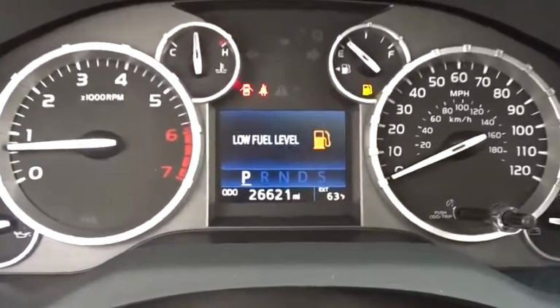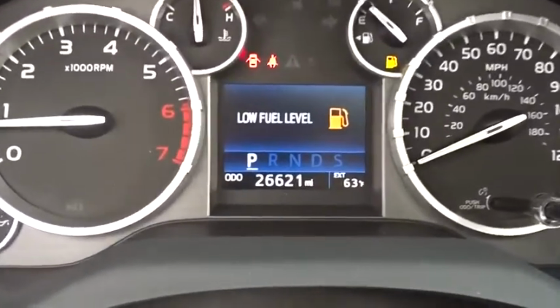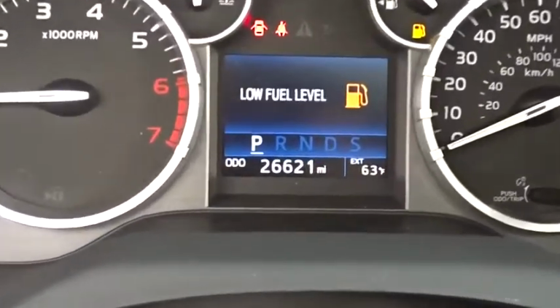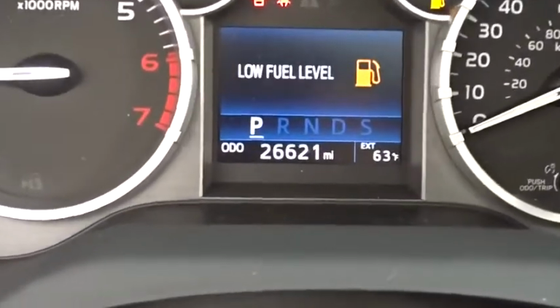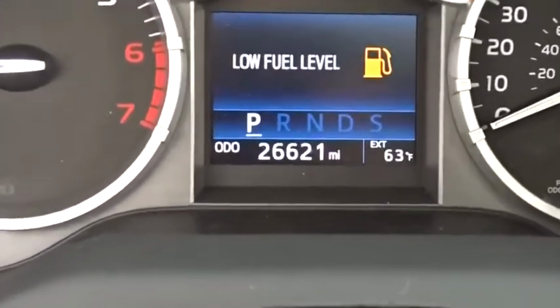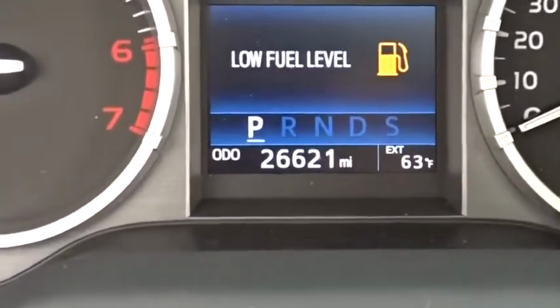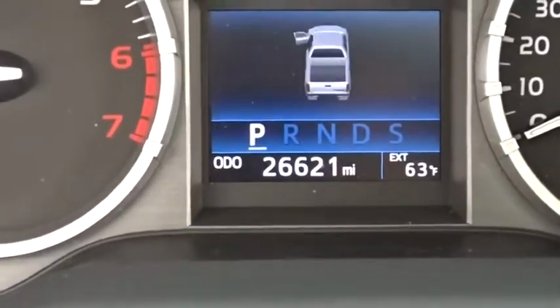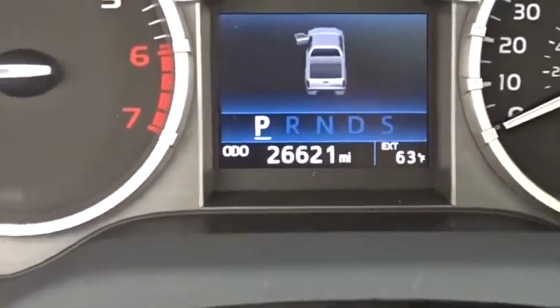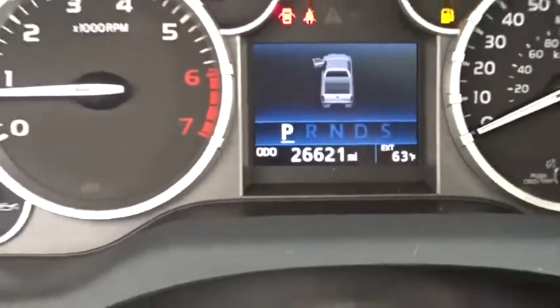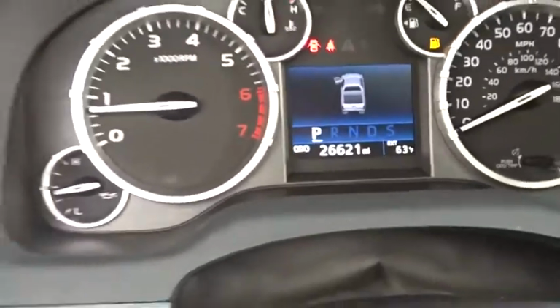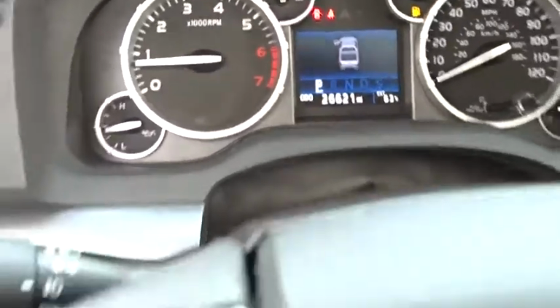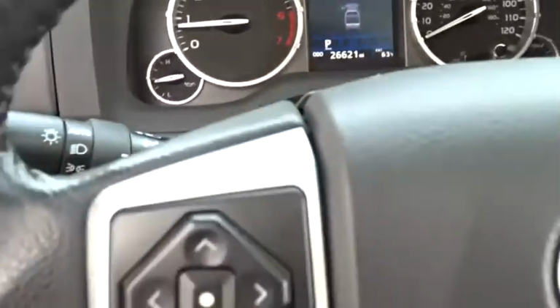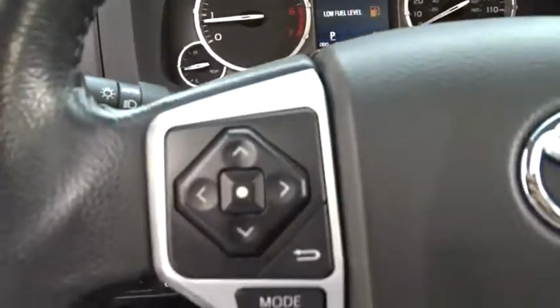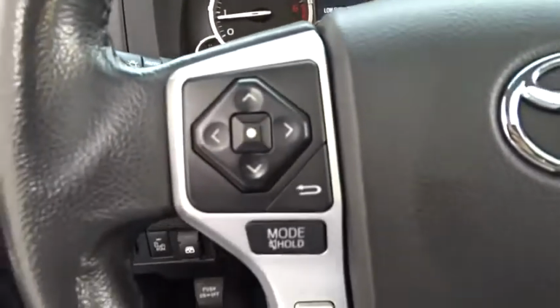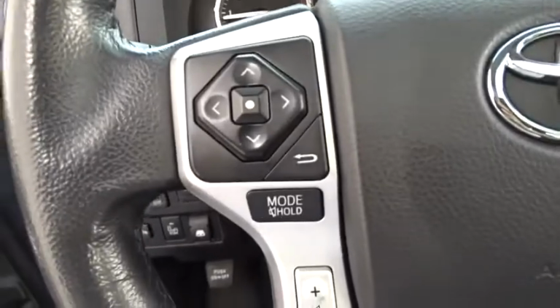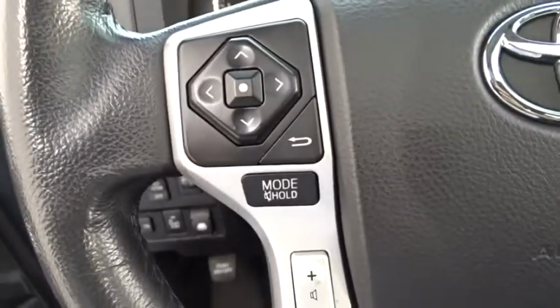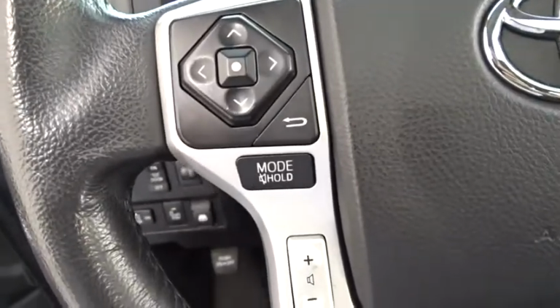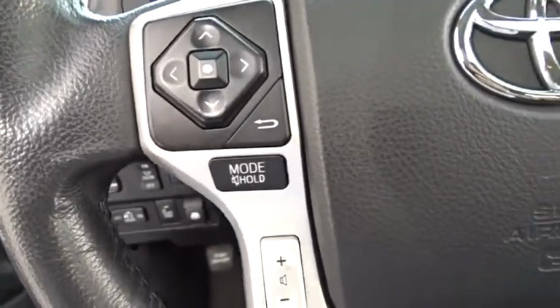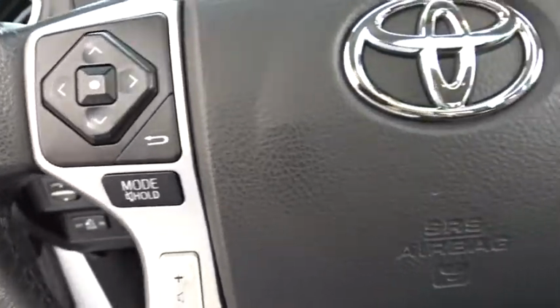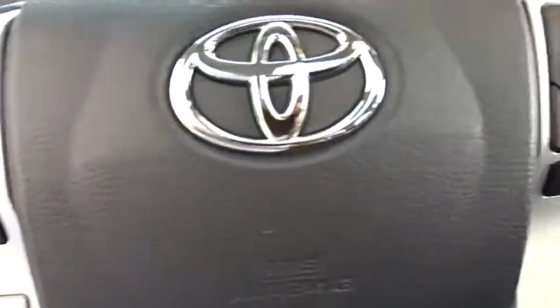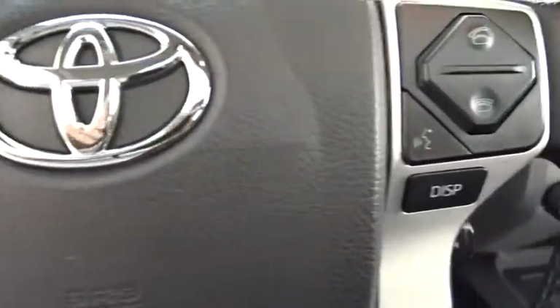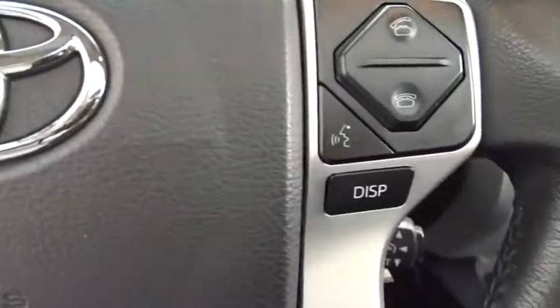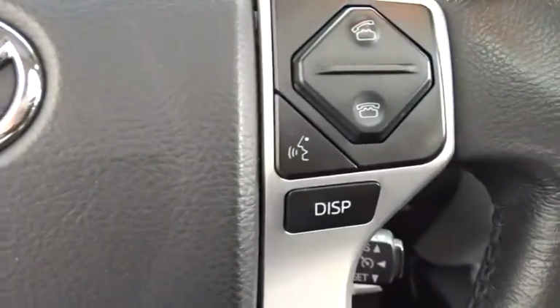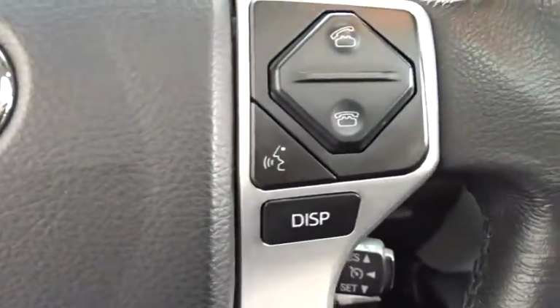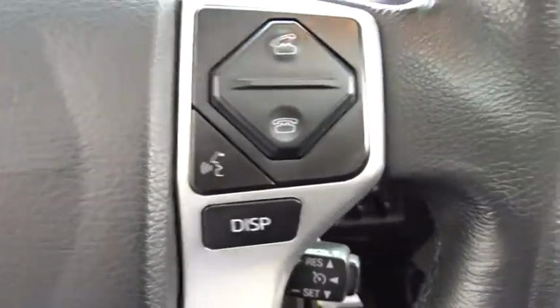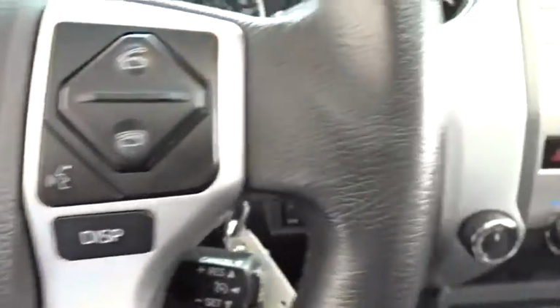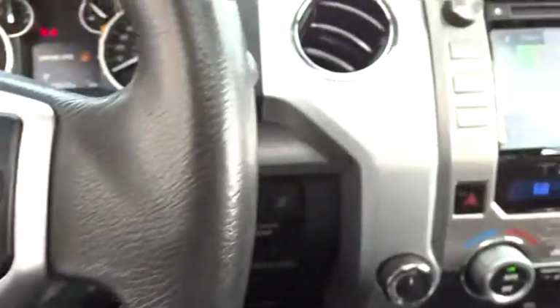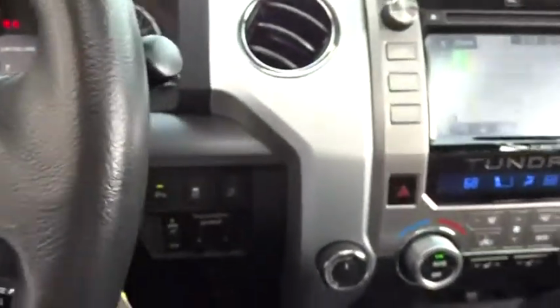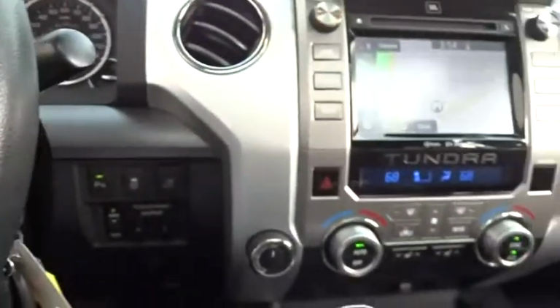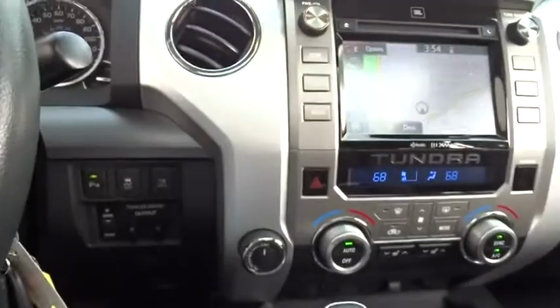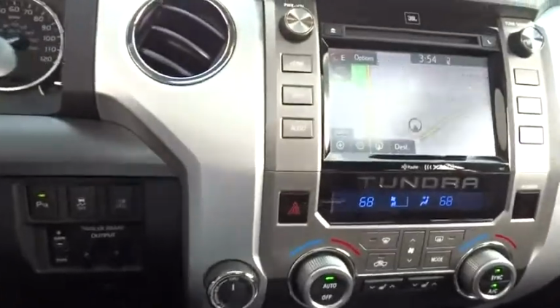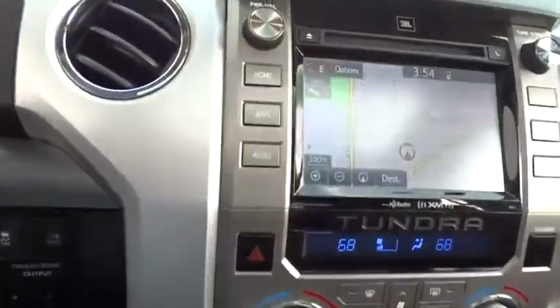Here are some of this vehicle's great options: keyless entry, tow hitch, anti-lock braking system, traction control, stability control, steering wheel audio control, backup camera,